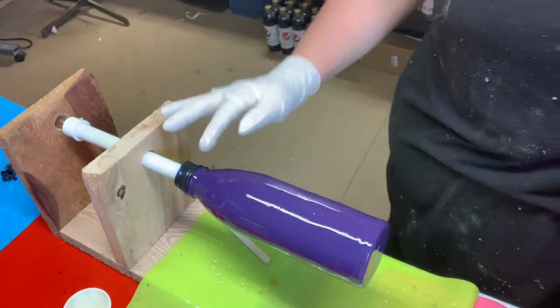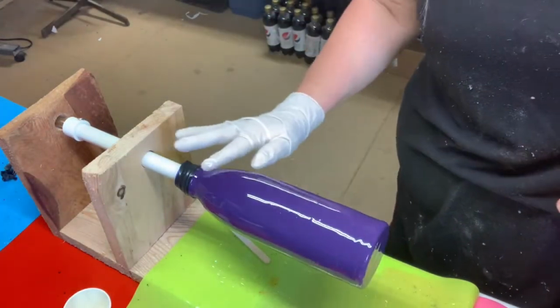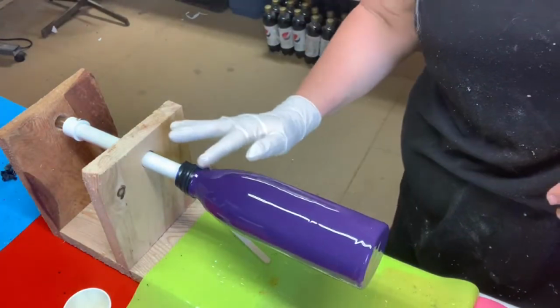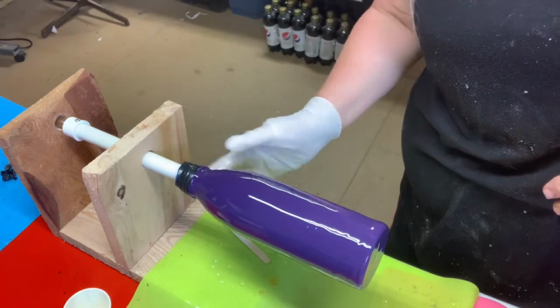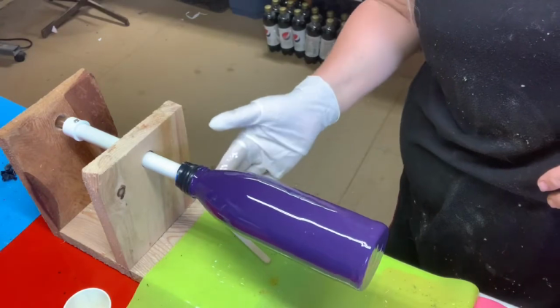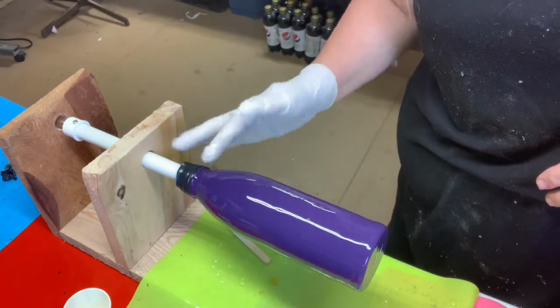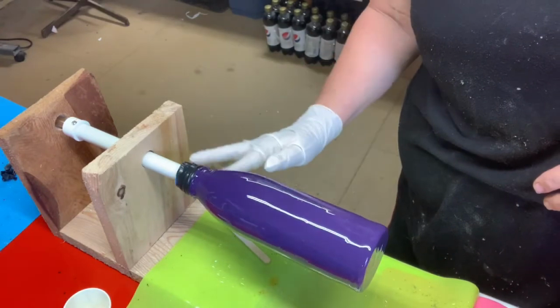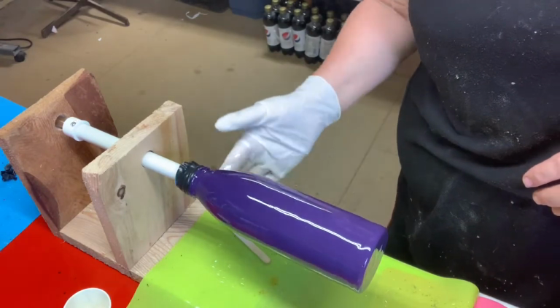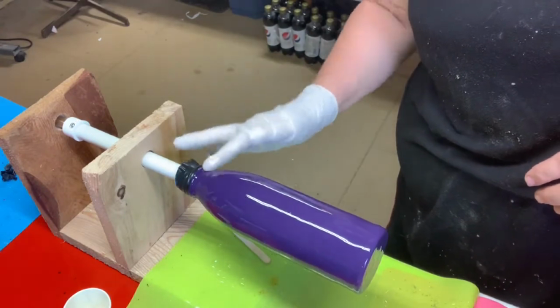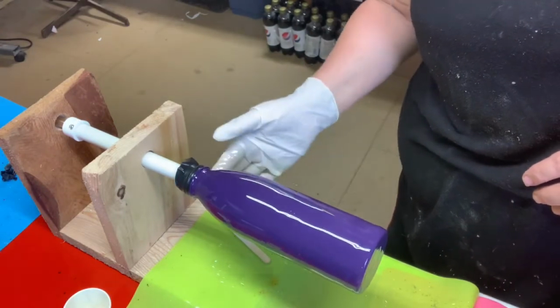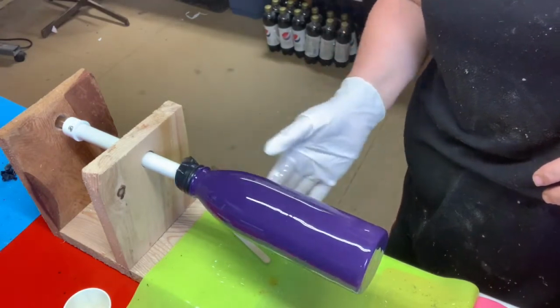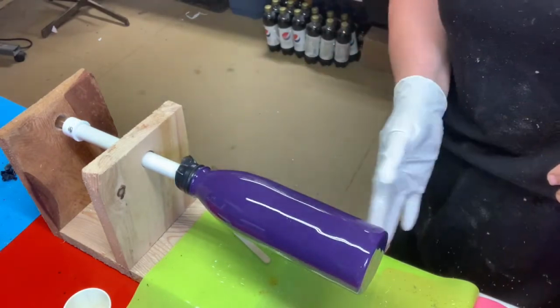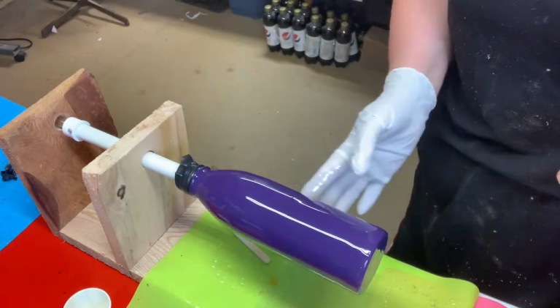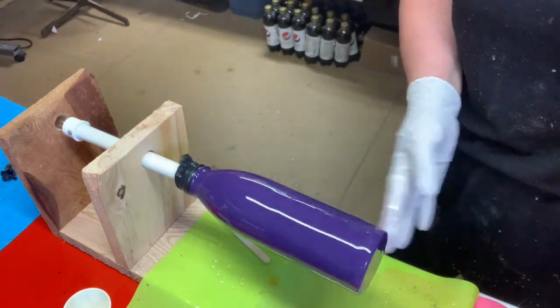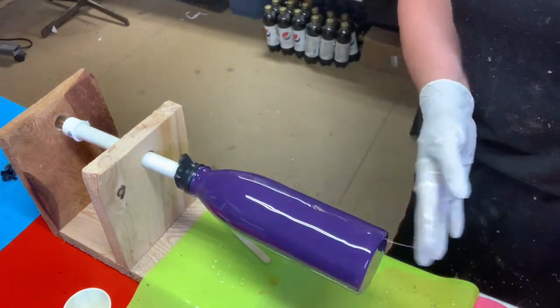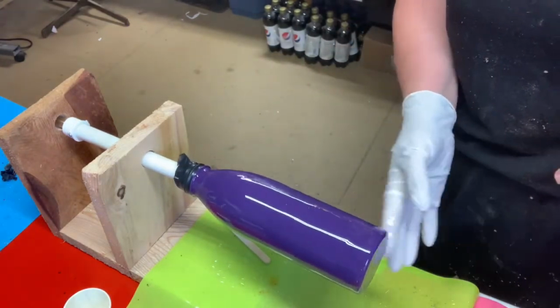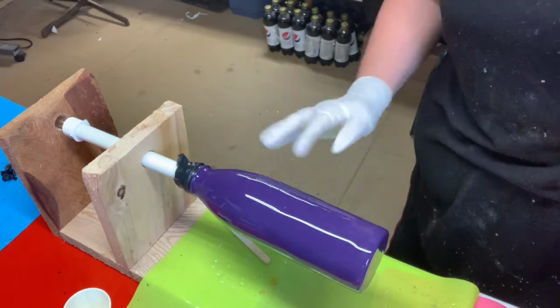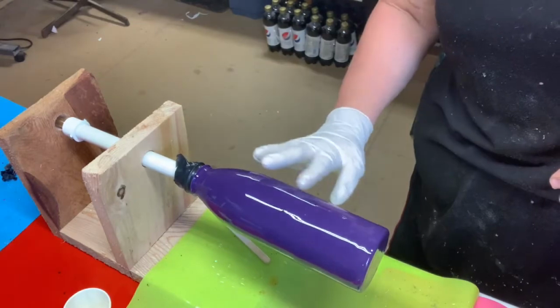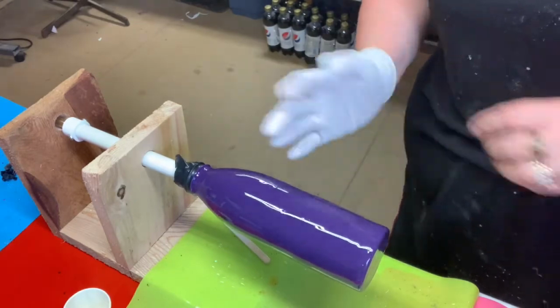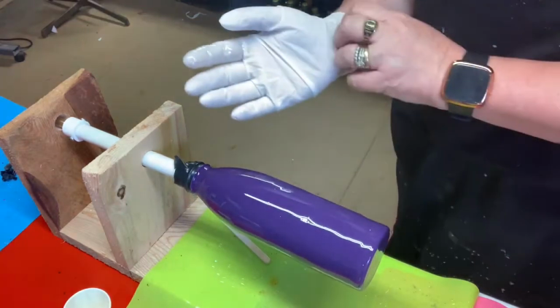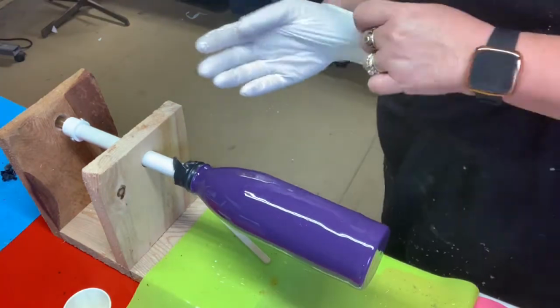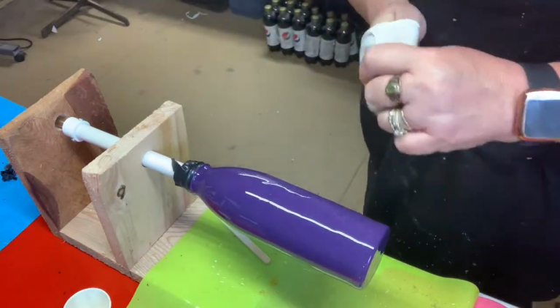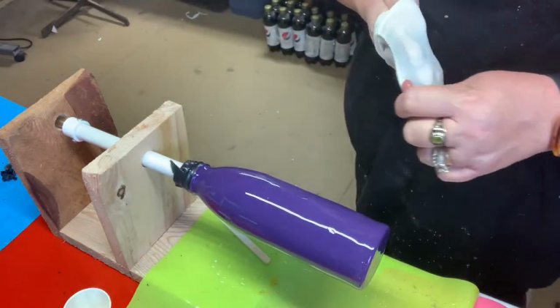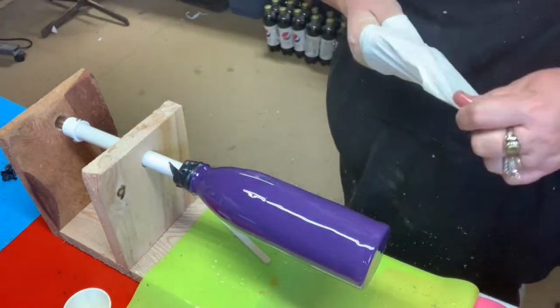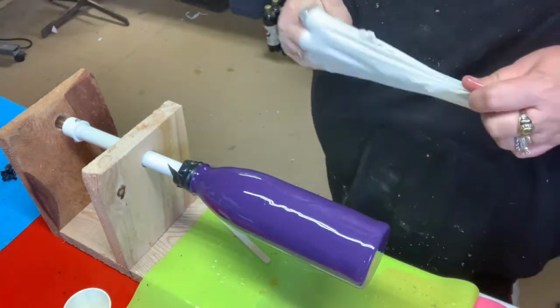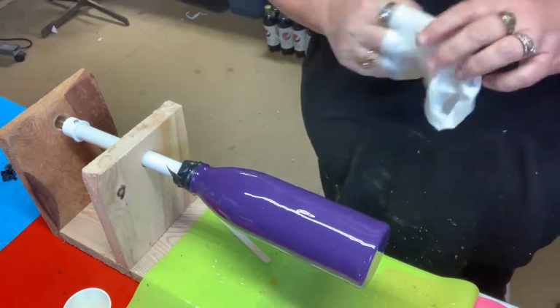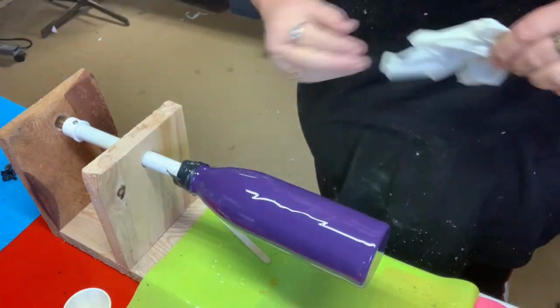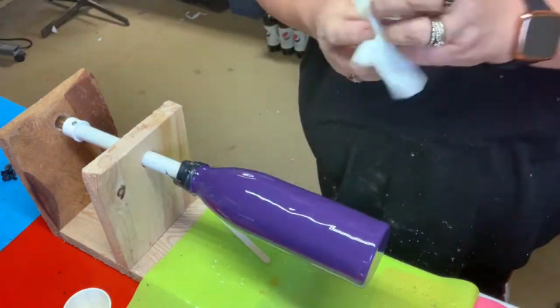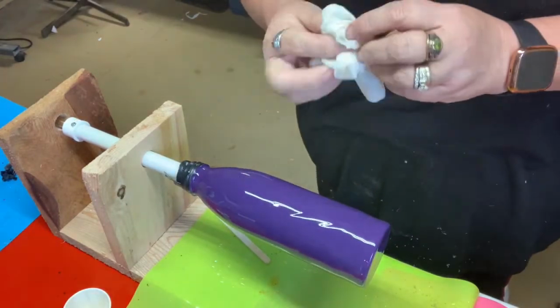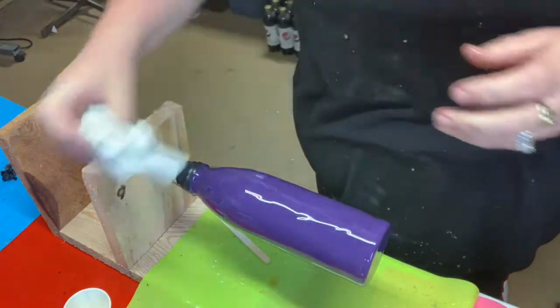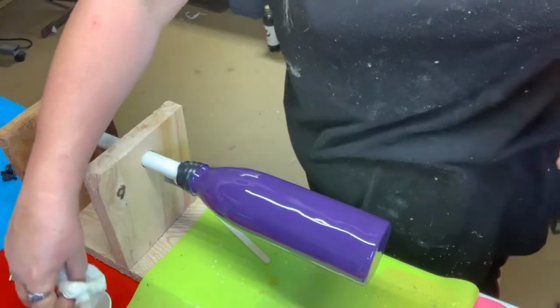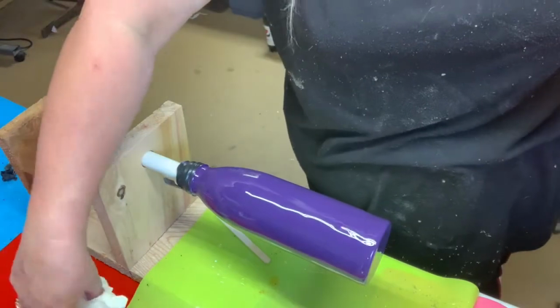Okay, now I will let this turn for a moment, but not too long. I want the epoxy to slow, but we want it to level out a little bit.